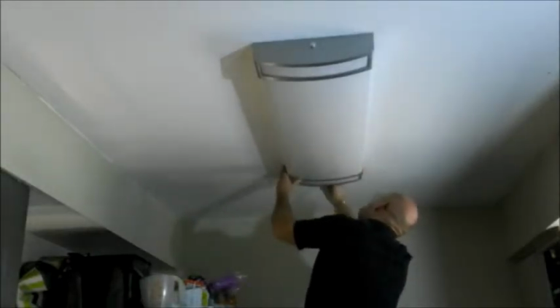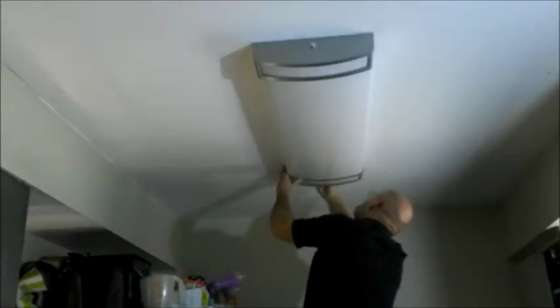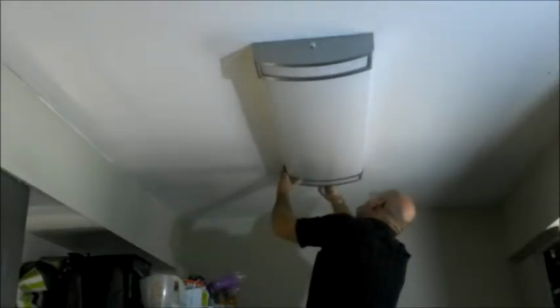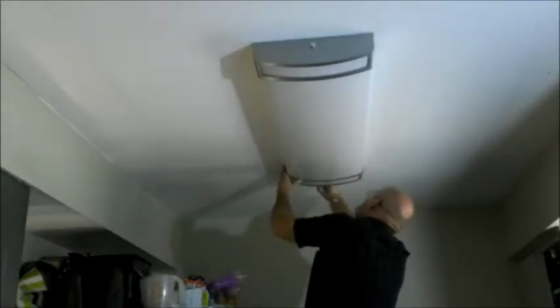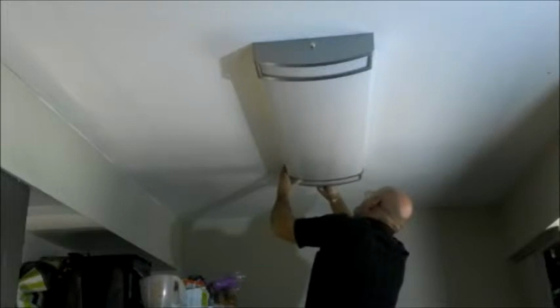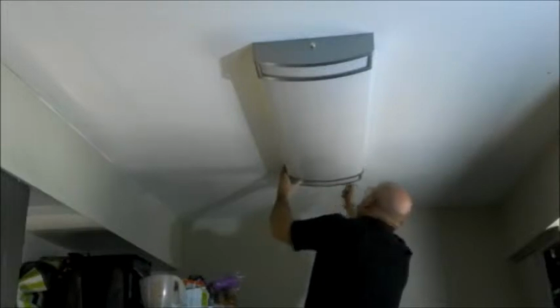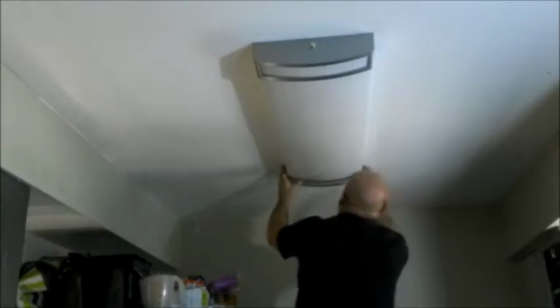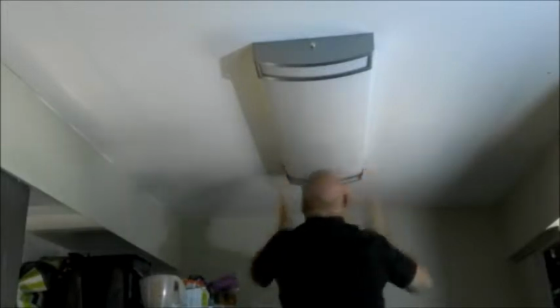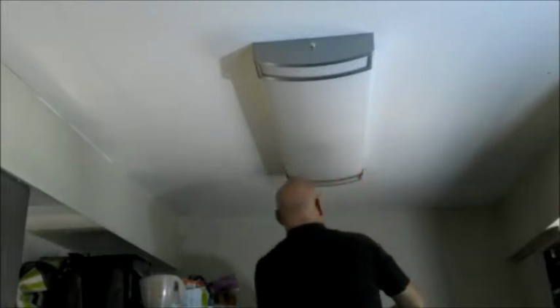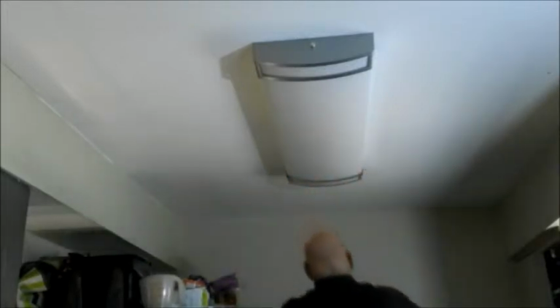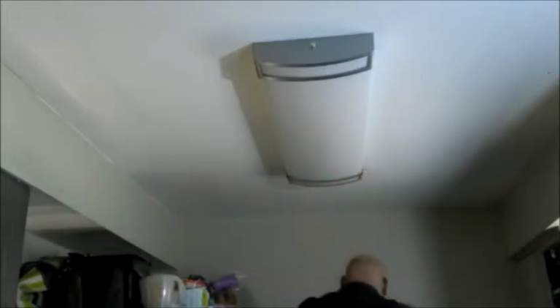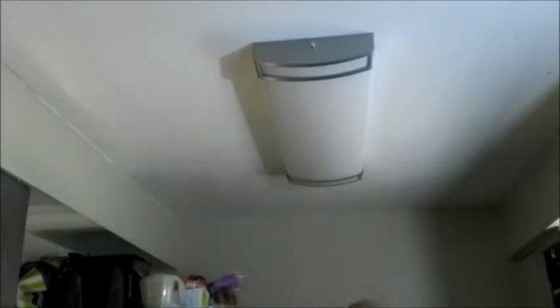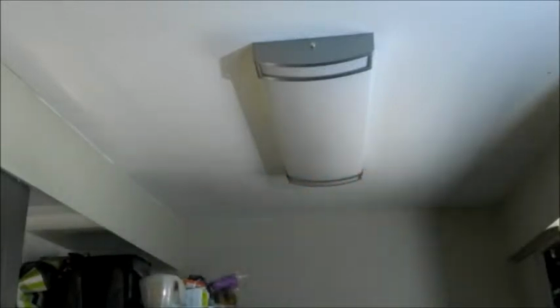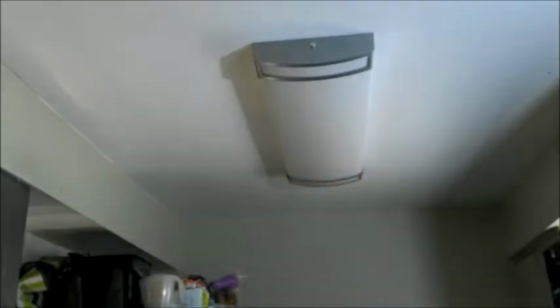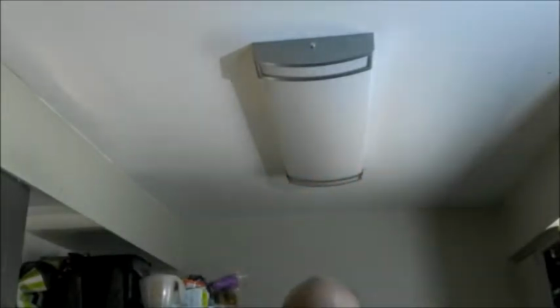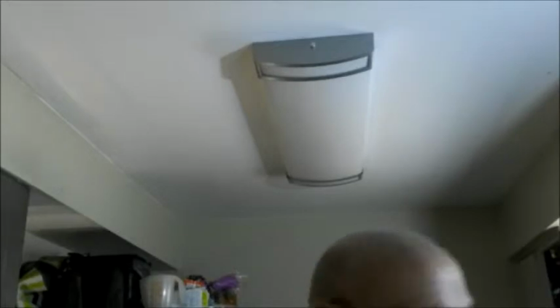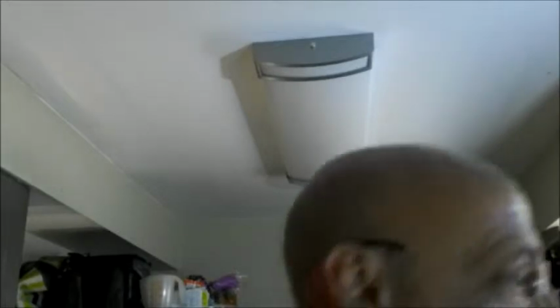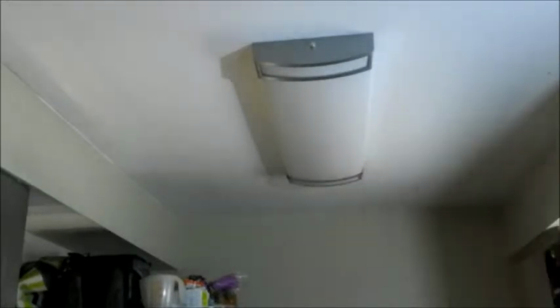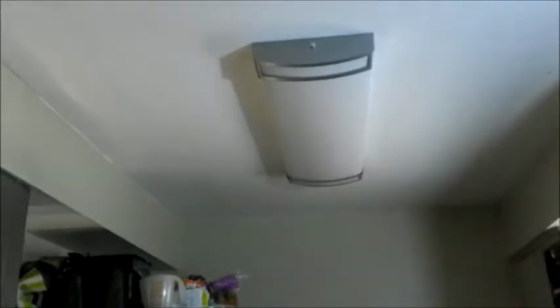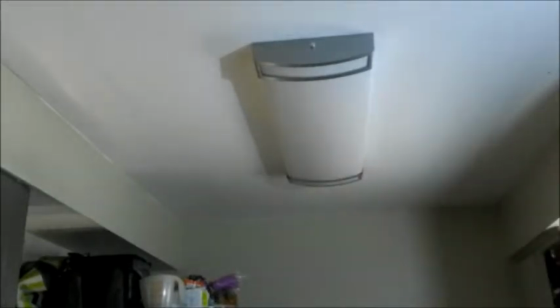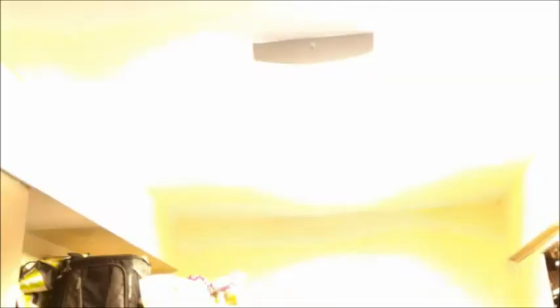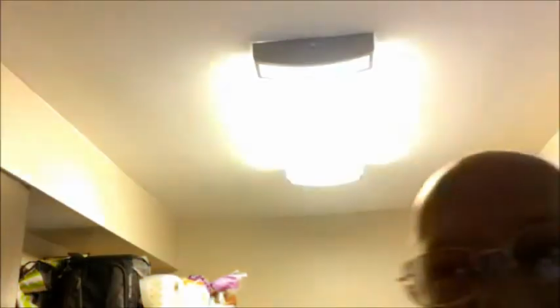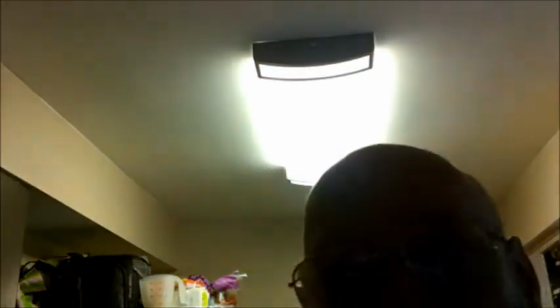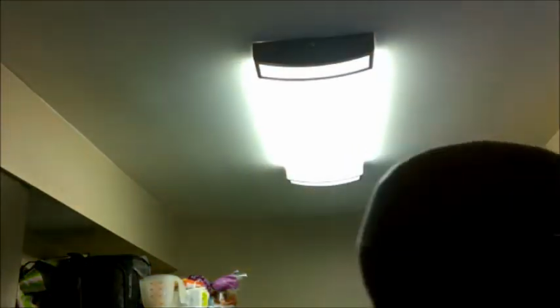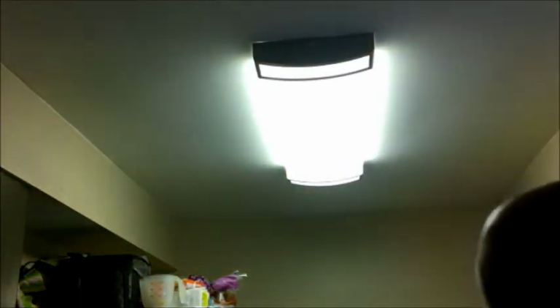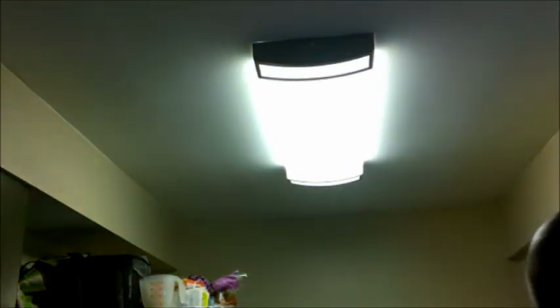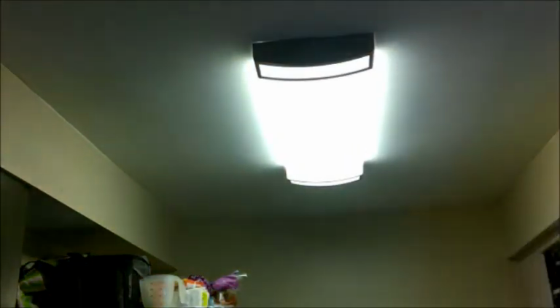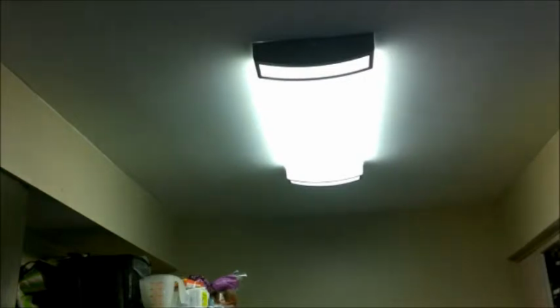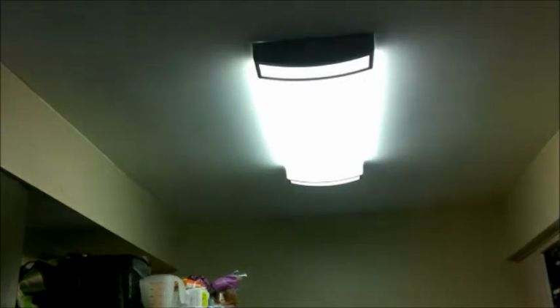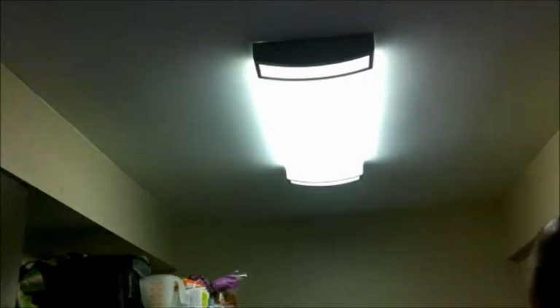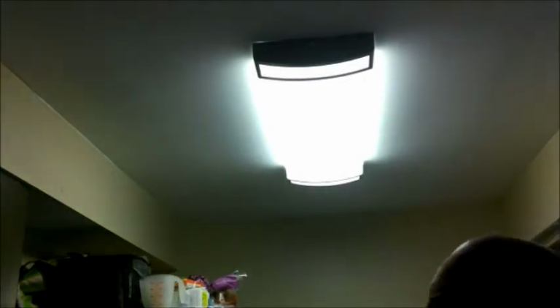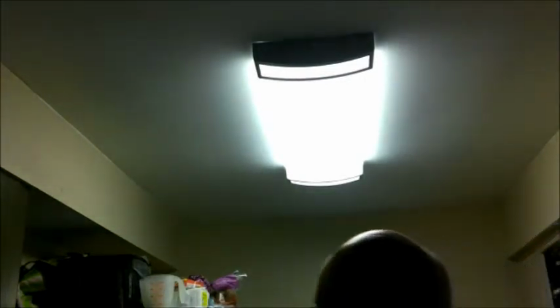There we go — that was loose. Alright, I think we're good. The ultimate test, right? You always got to check it. And there you go — it is very clean now. She'll be happy with that.